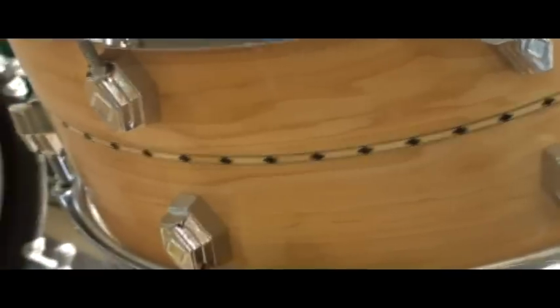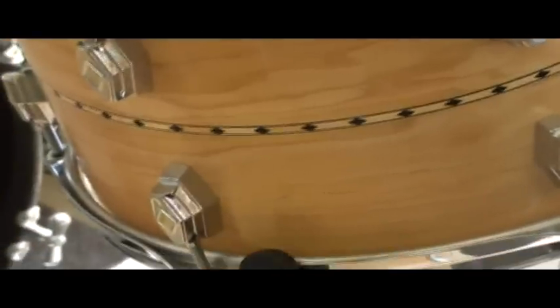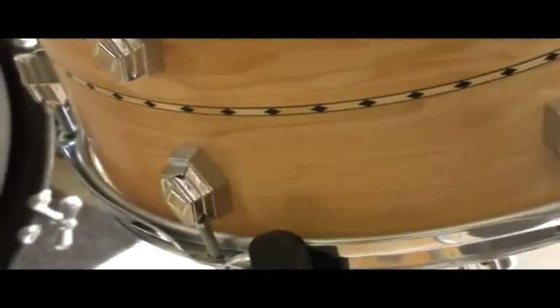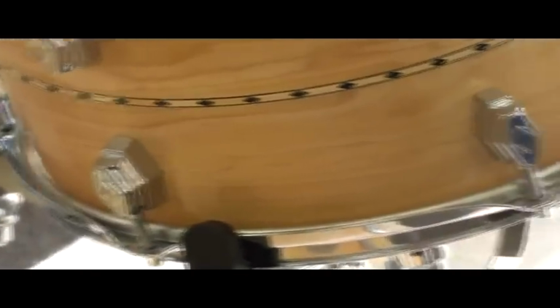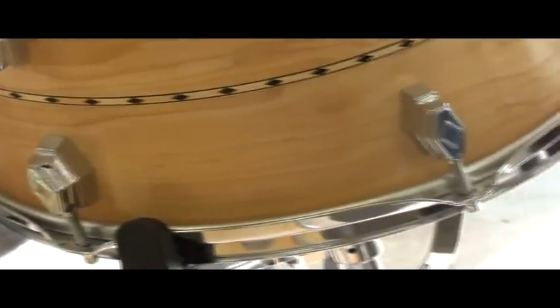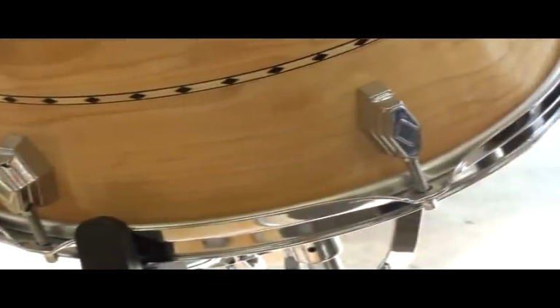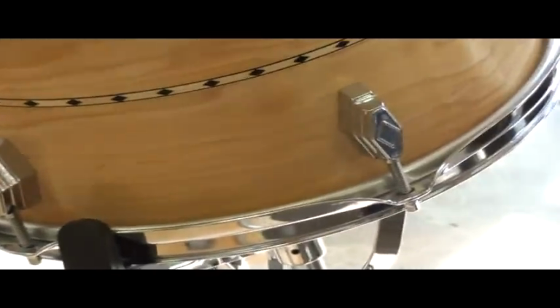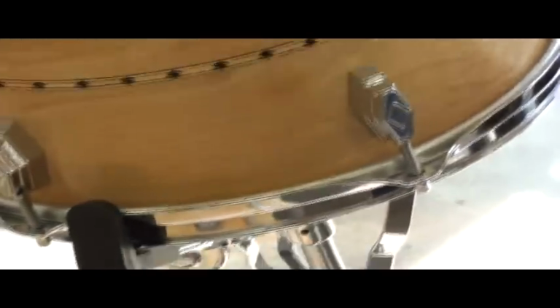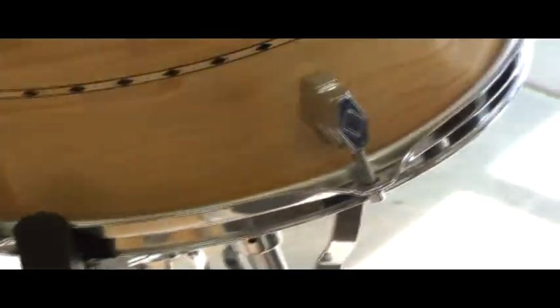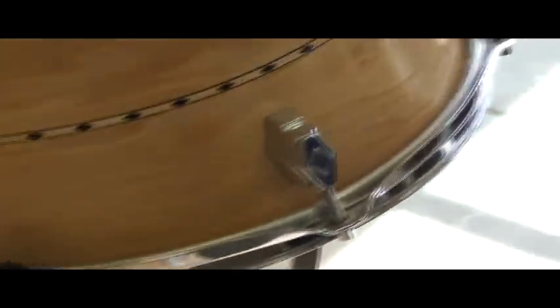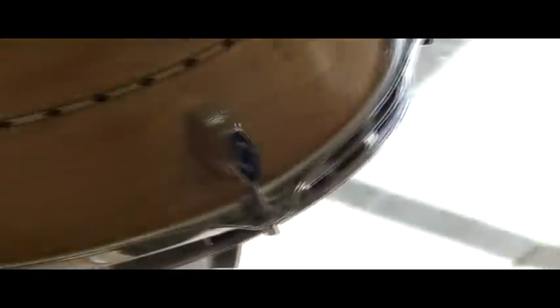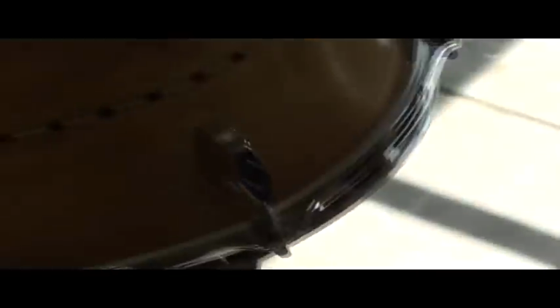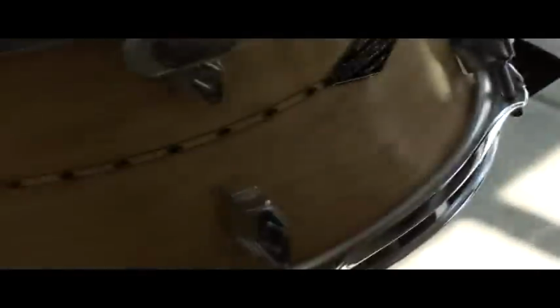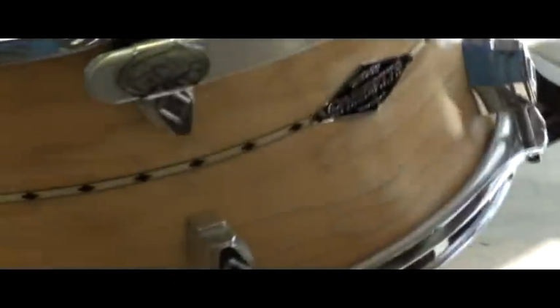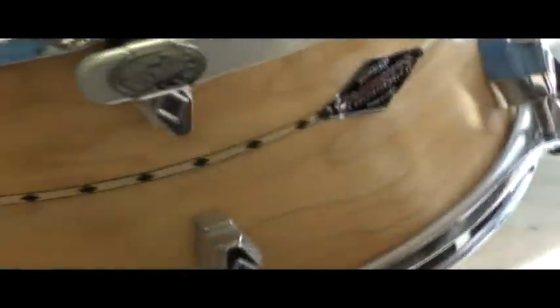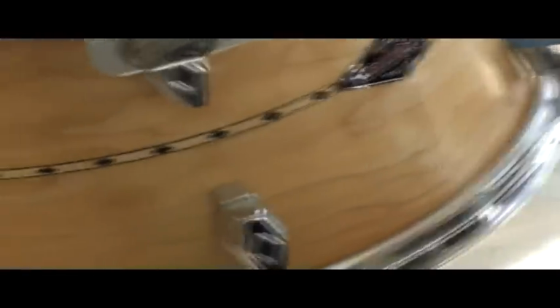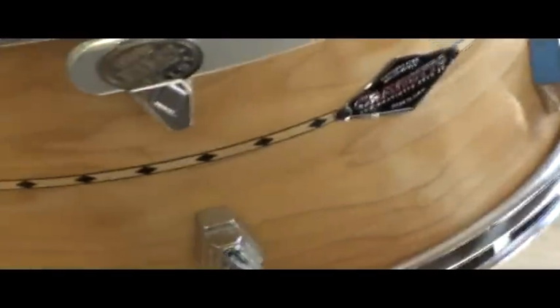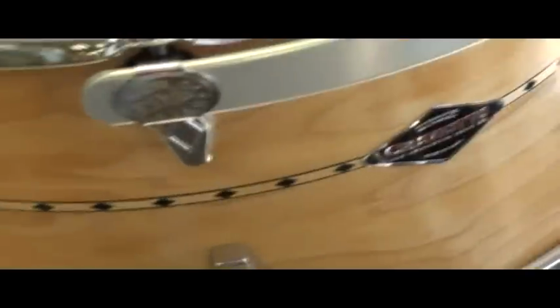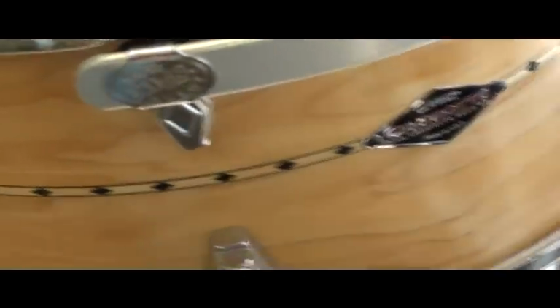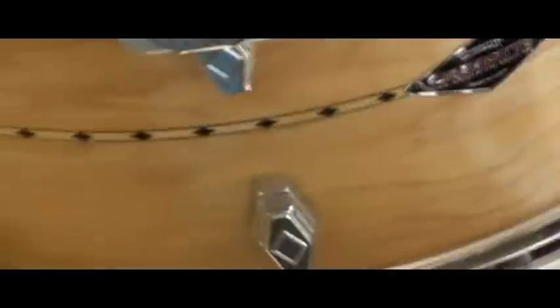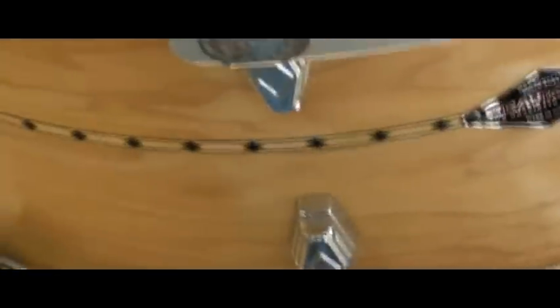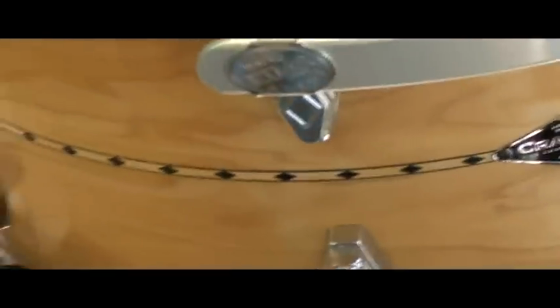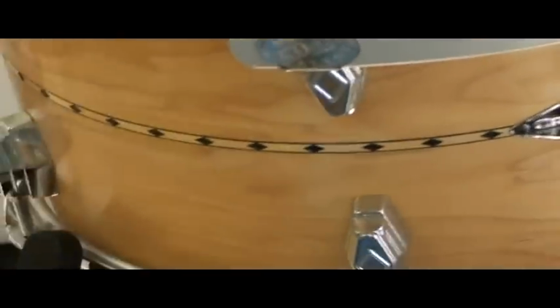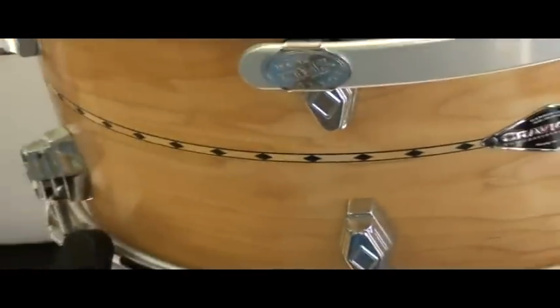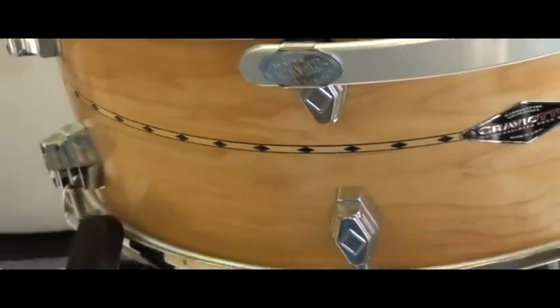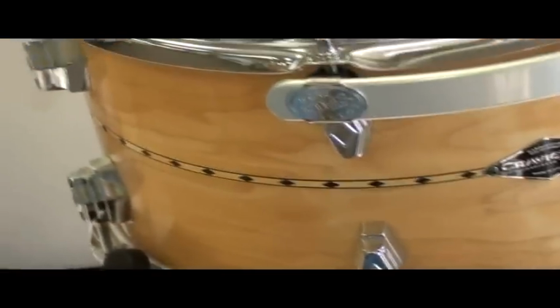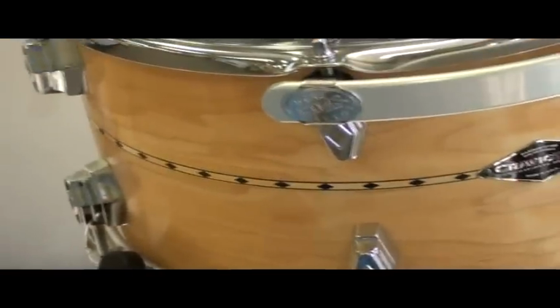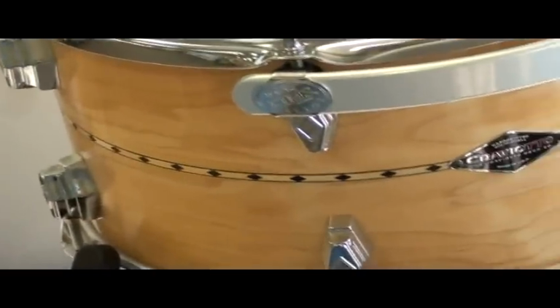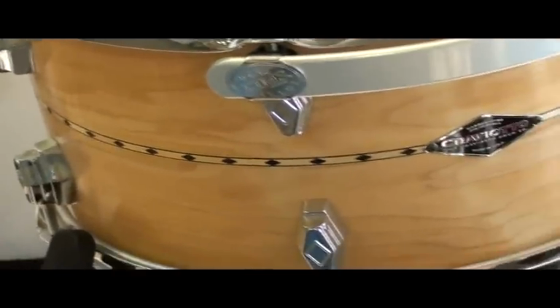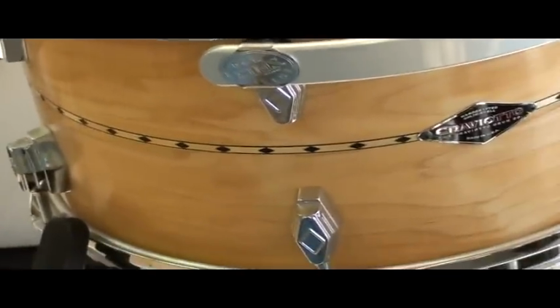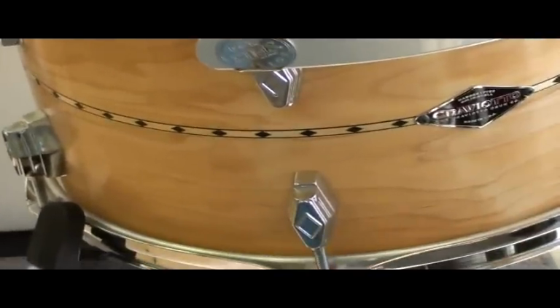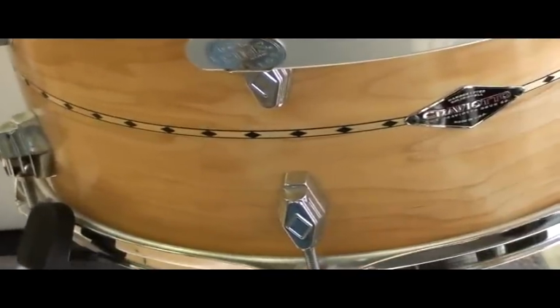And then we thought, wouldn't it be nice to do that on a drum set? So what you have here is, in fact, exactly that — the first drum set with the Unlimited Series cast lug.